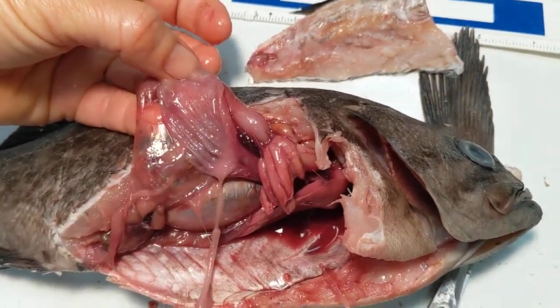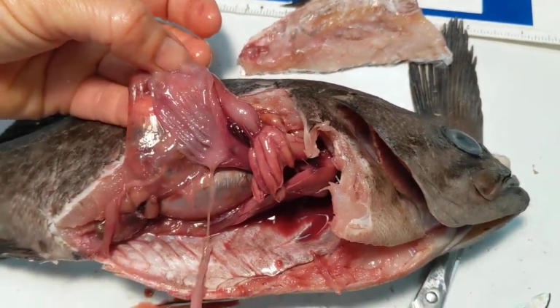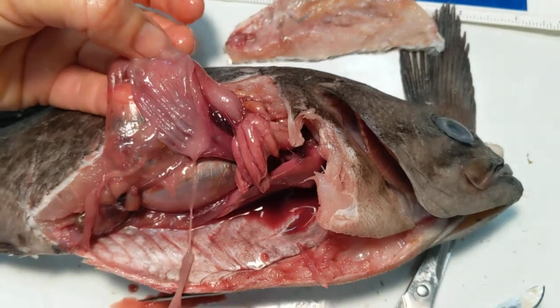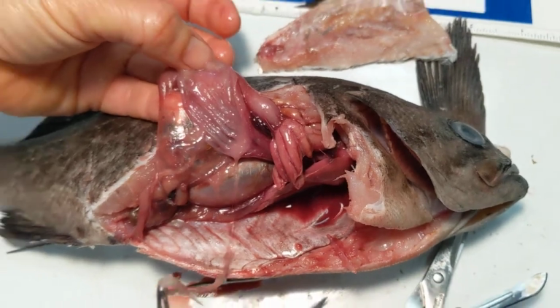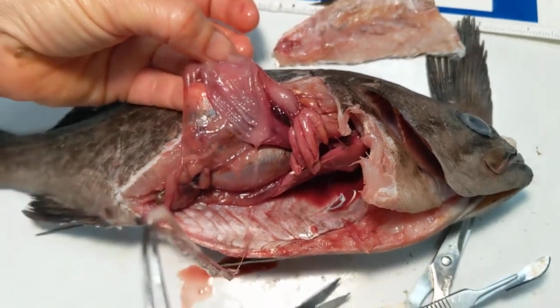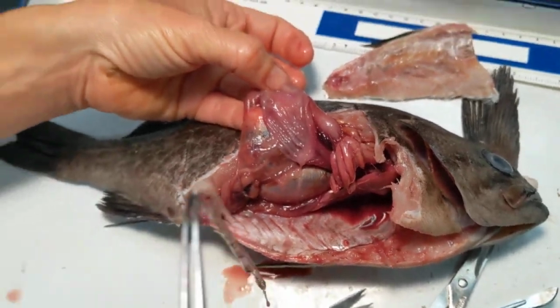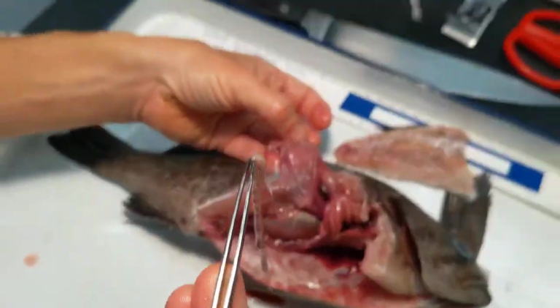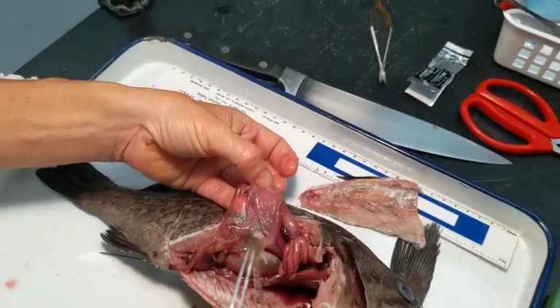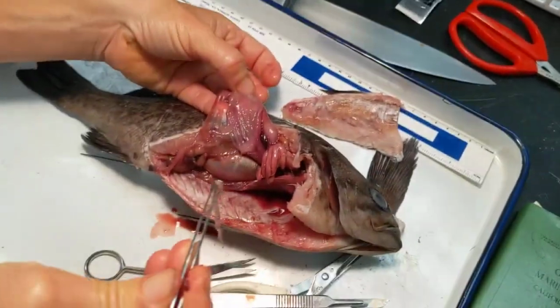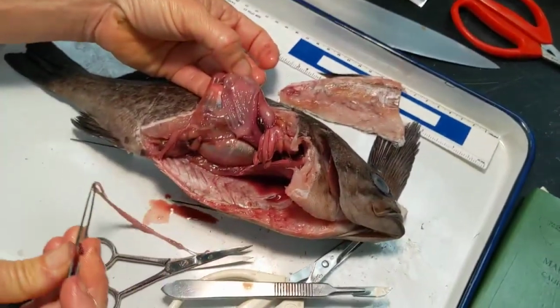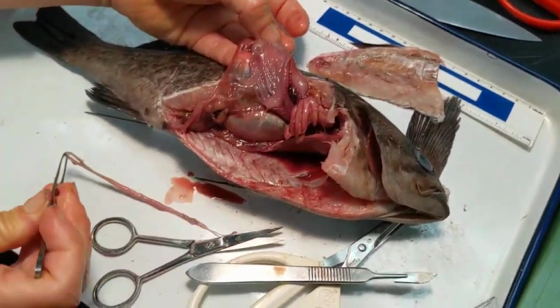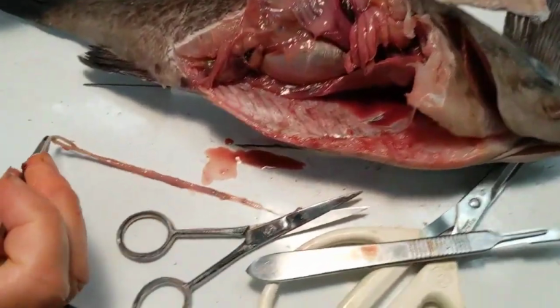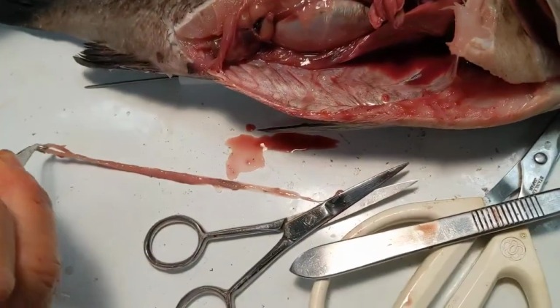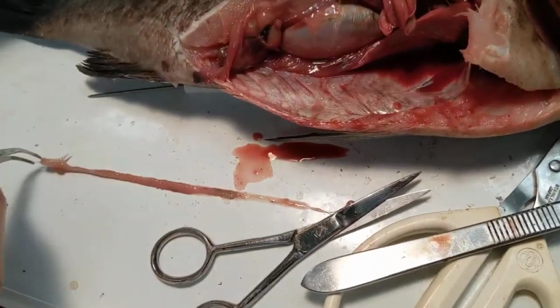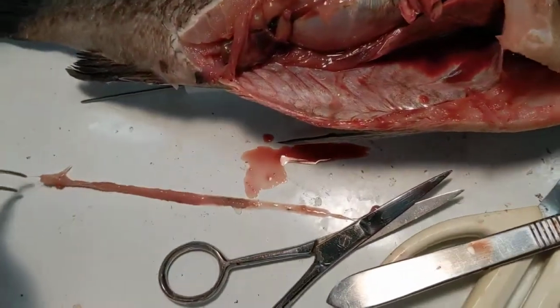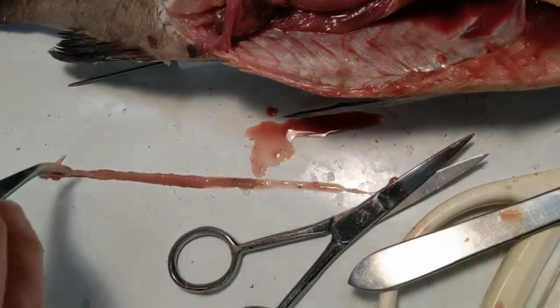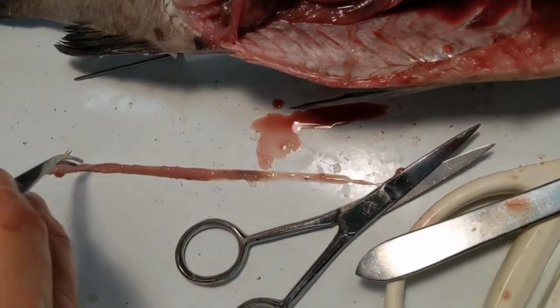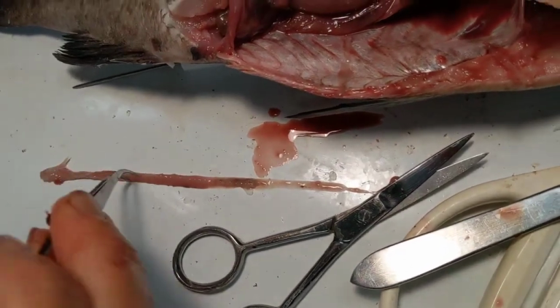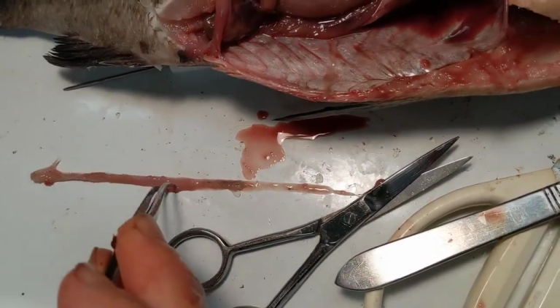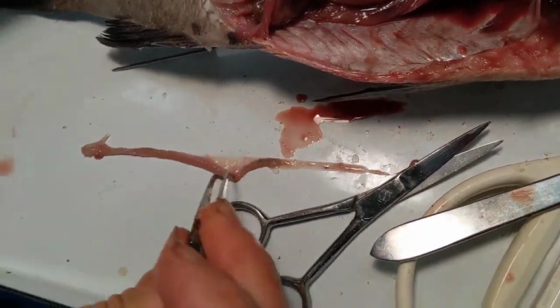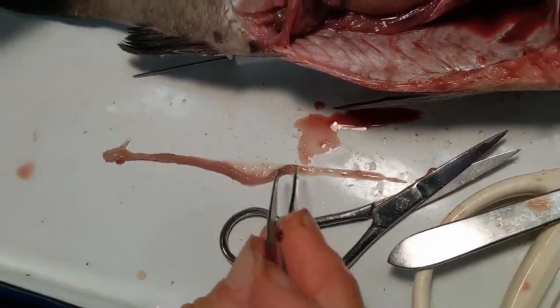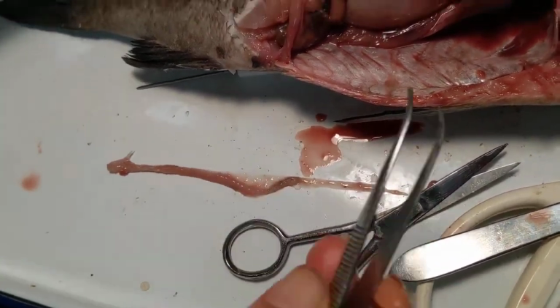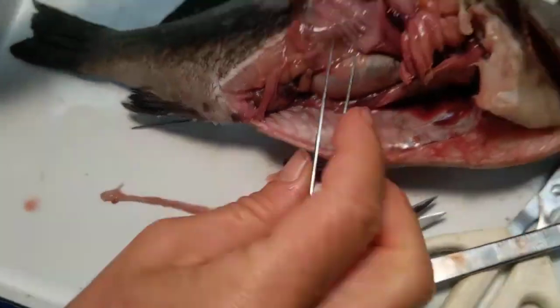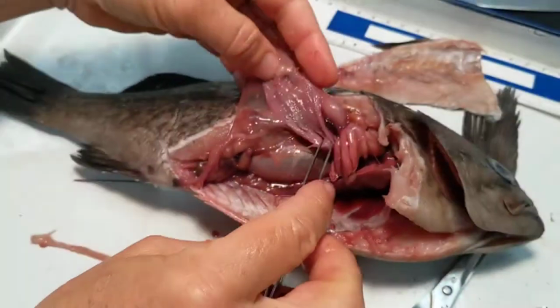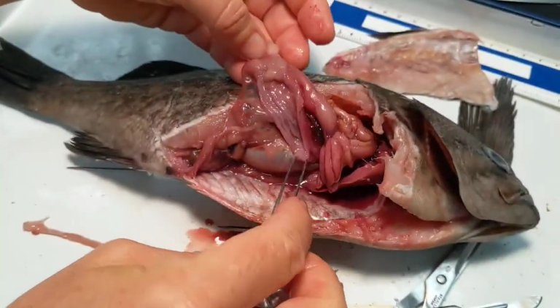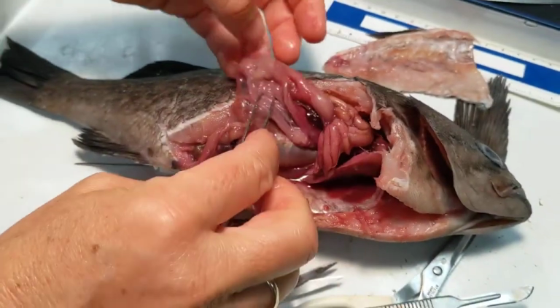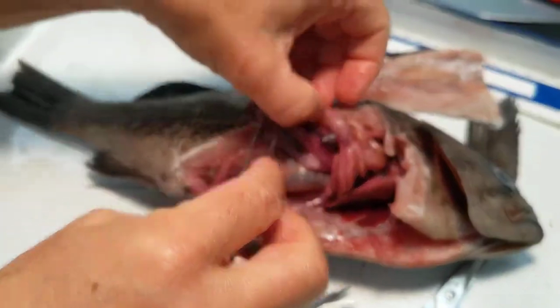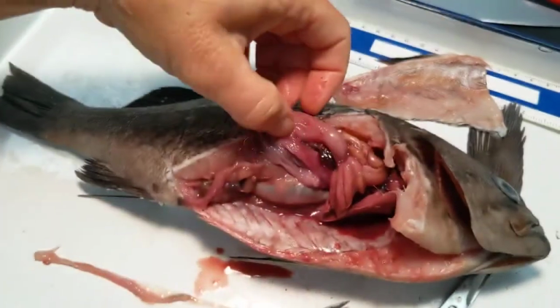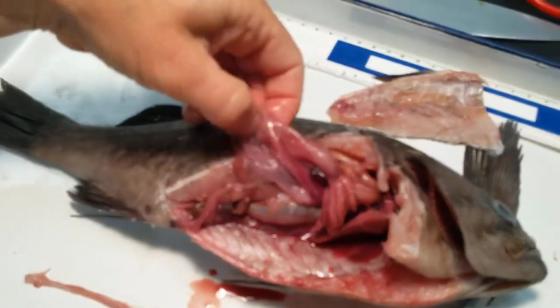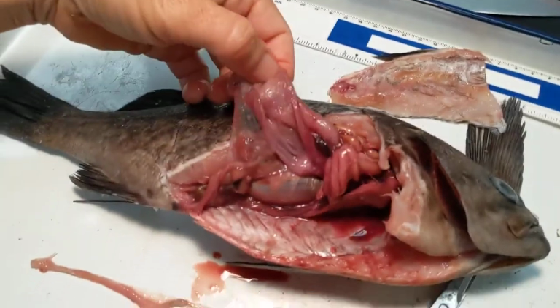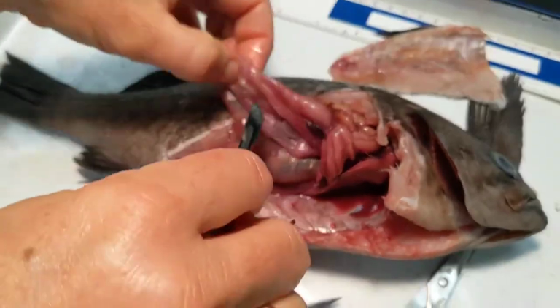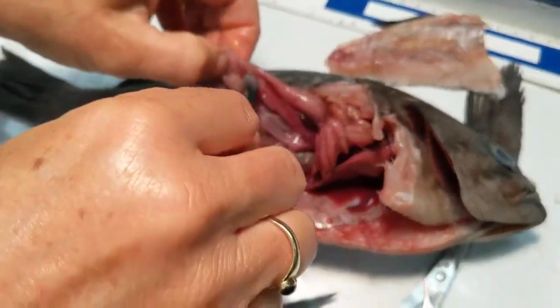A worm. So it did eat a worm. These guys are pretty omnivorous. So nothing else good in the stomach.